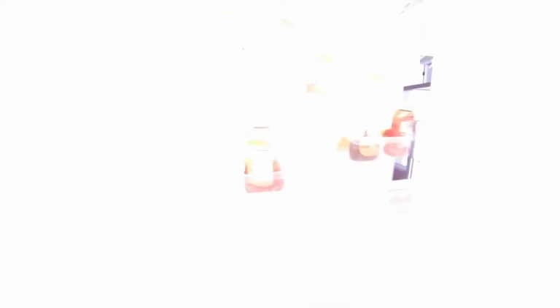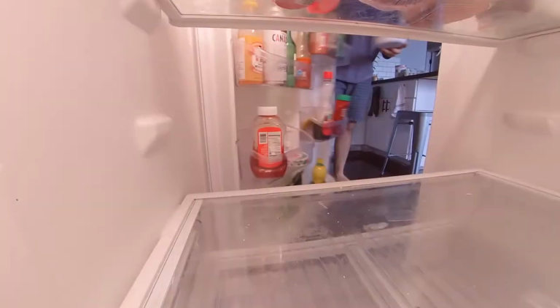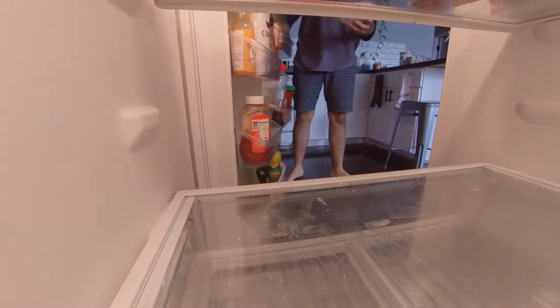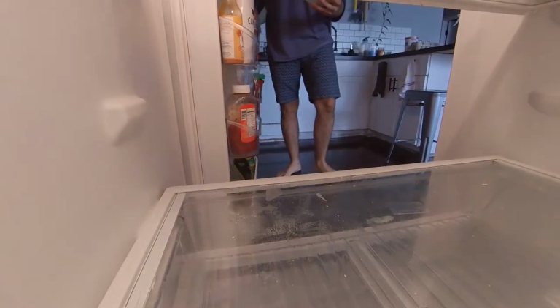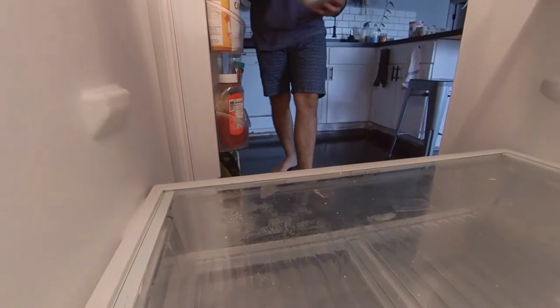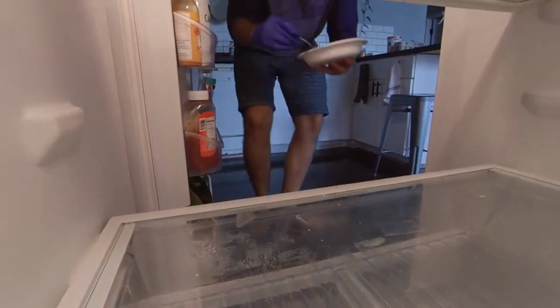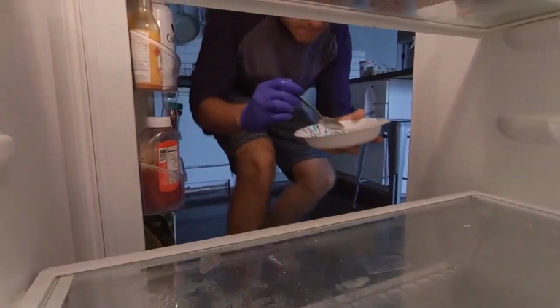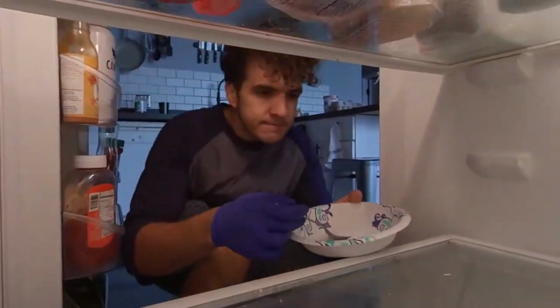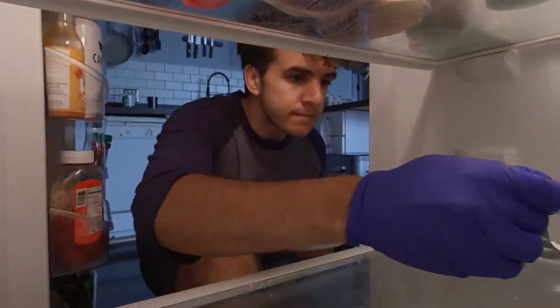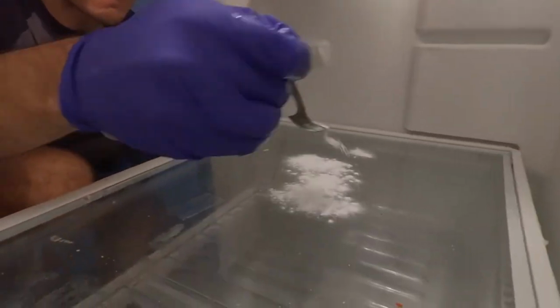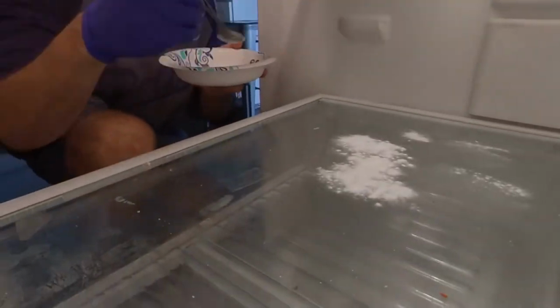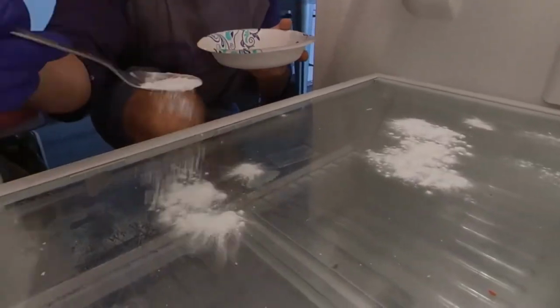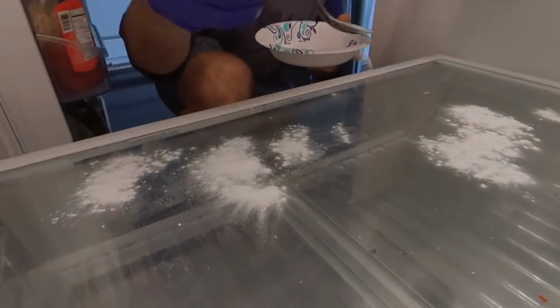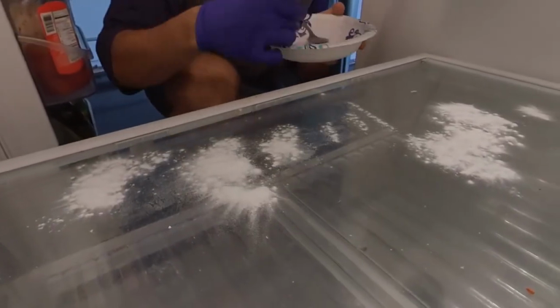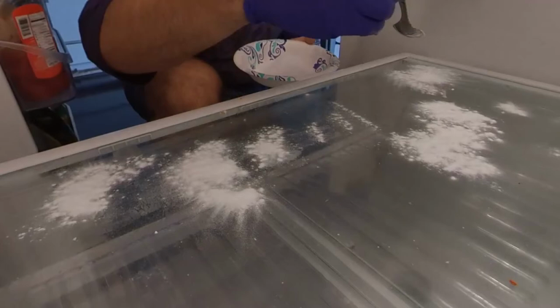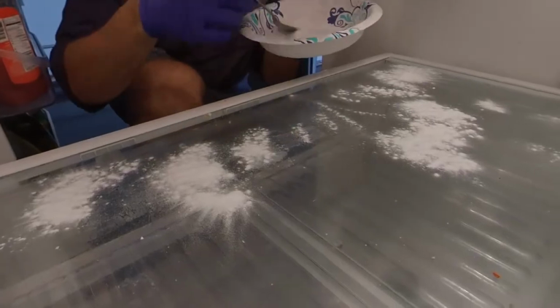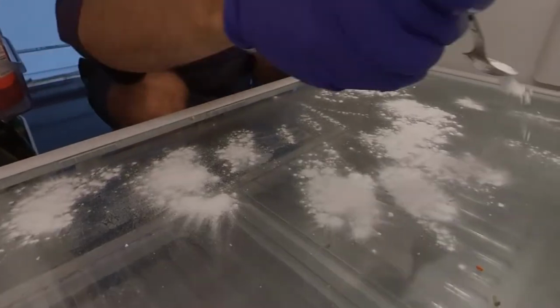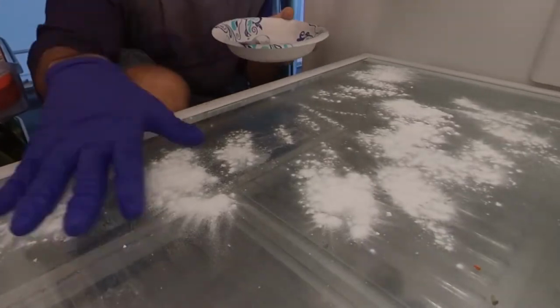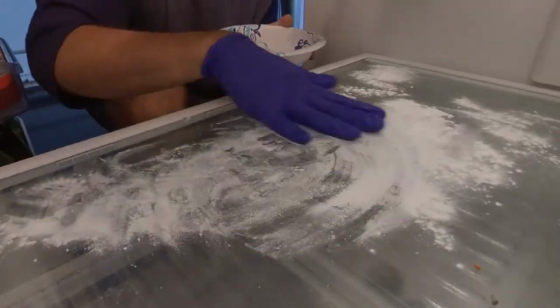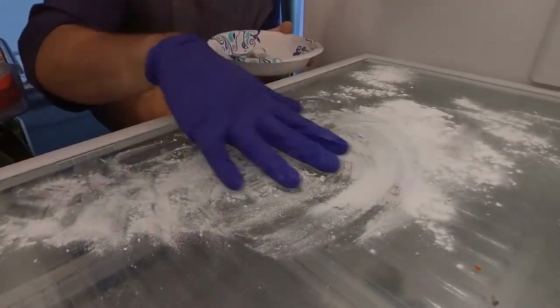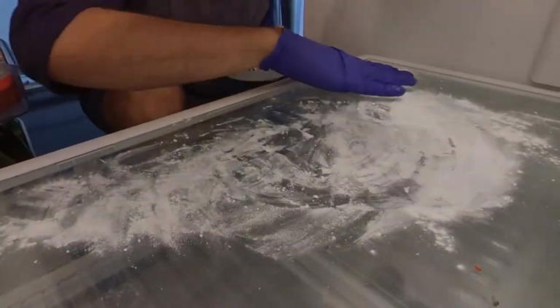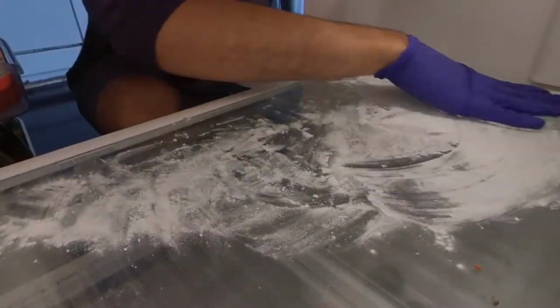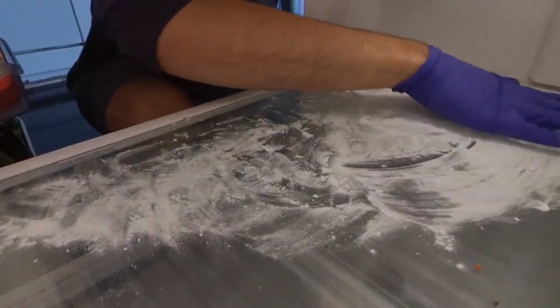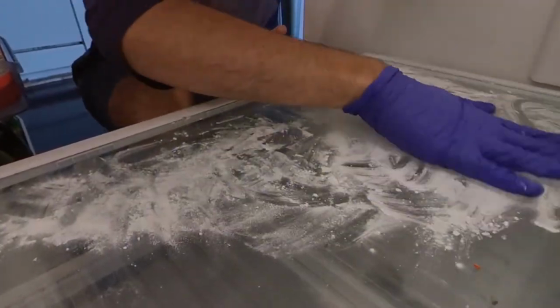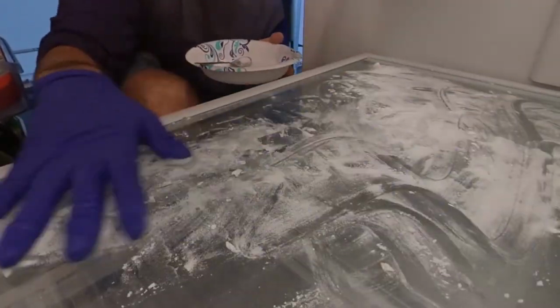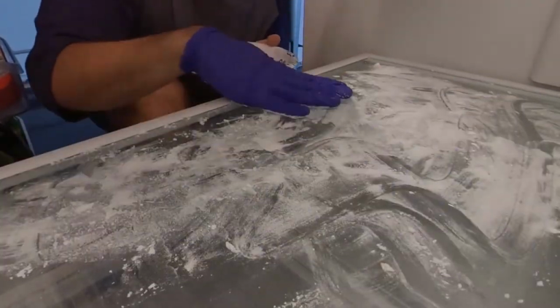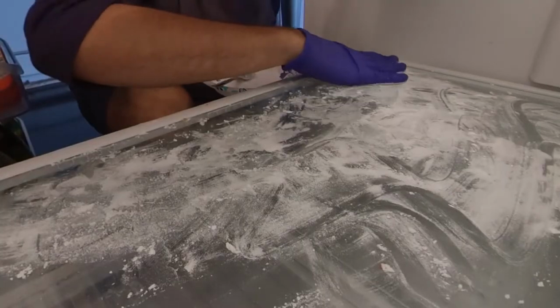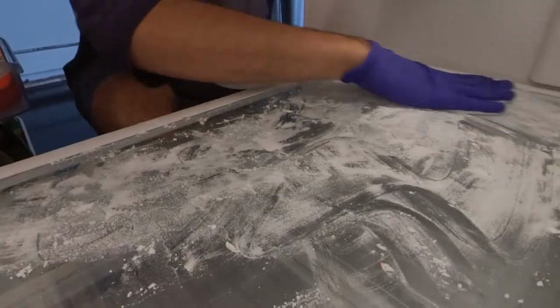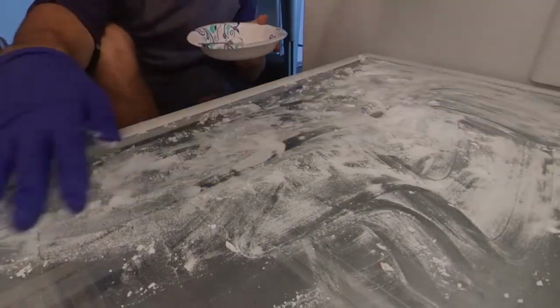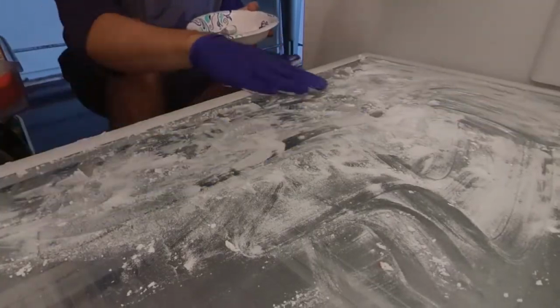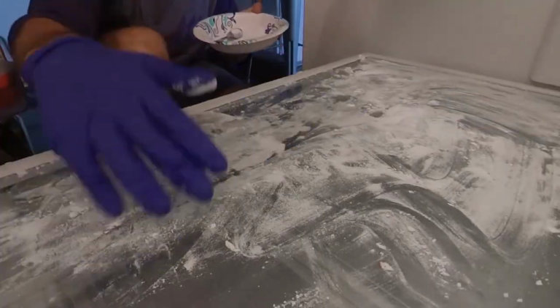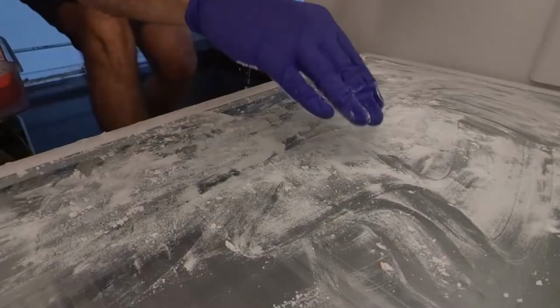Next, we can start dispersing the baking soda on your fridge. I just used a spoon to spread out the baking soda evenly and then used my hand to spread it out a little bit more, getting a nice even spread and making sure that every area of the fridge is covered in baking soda.